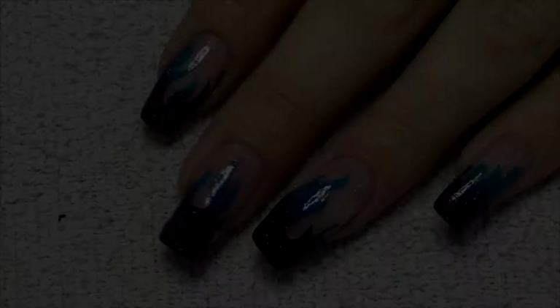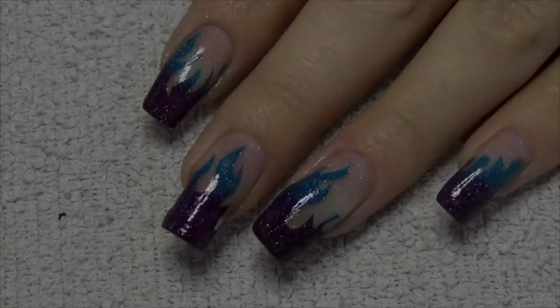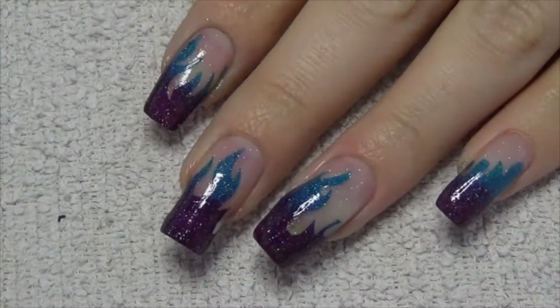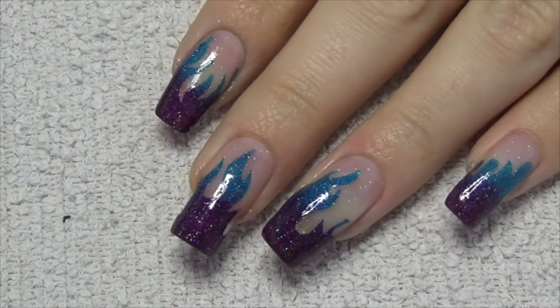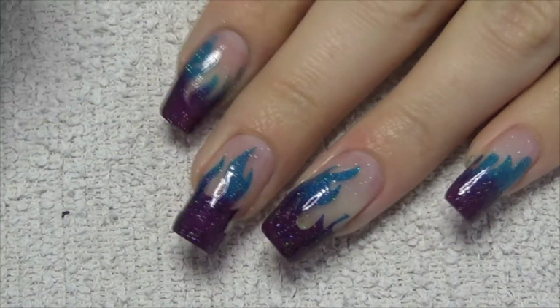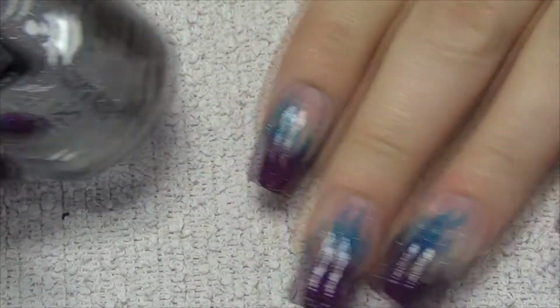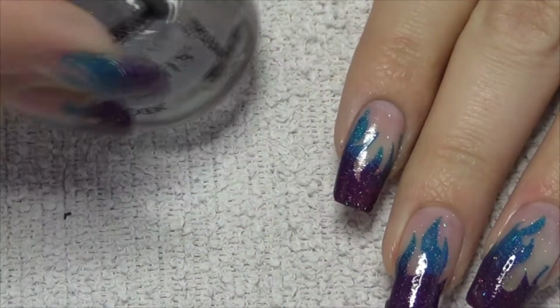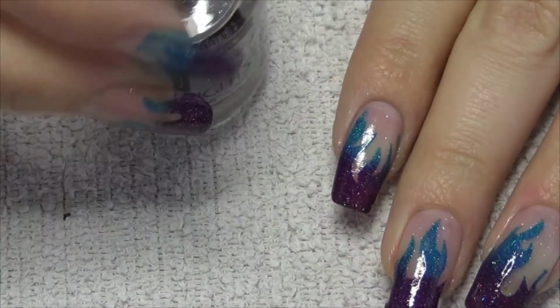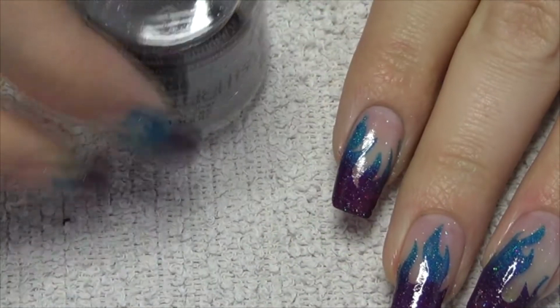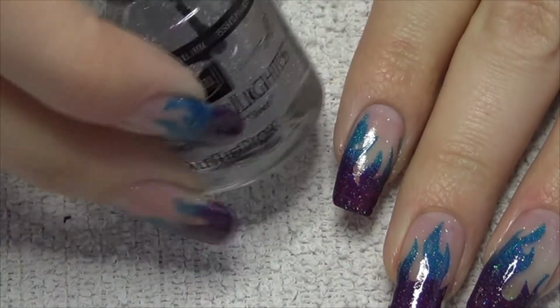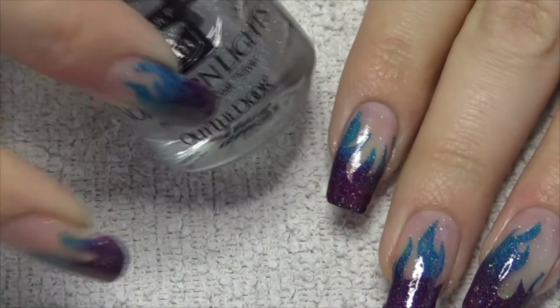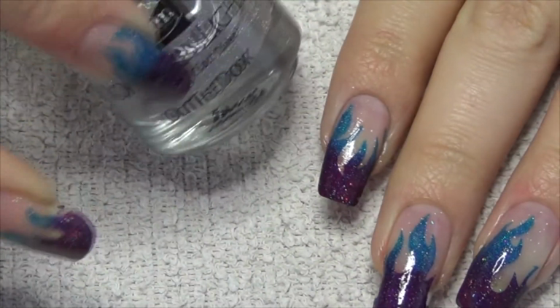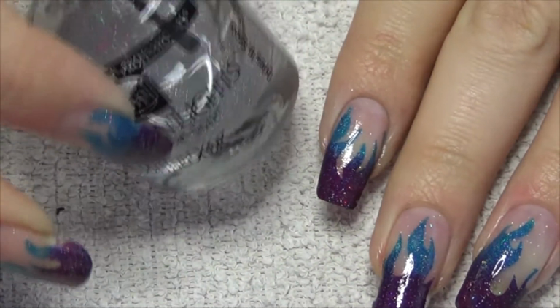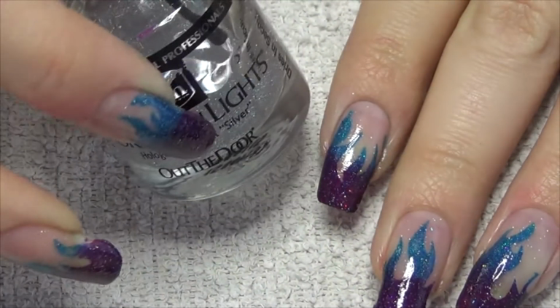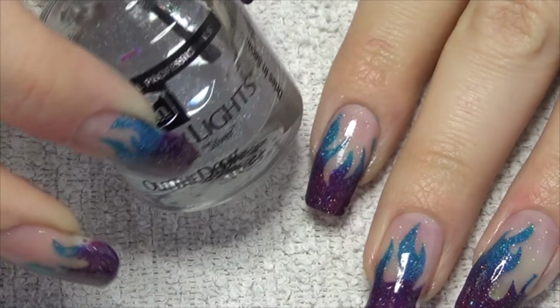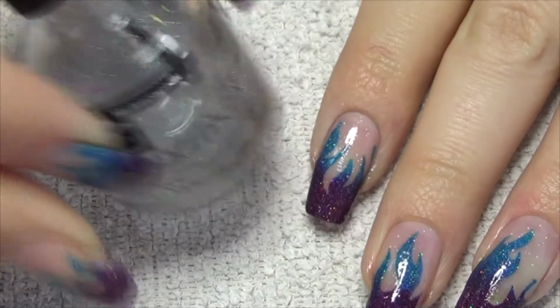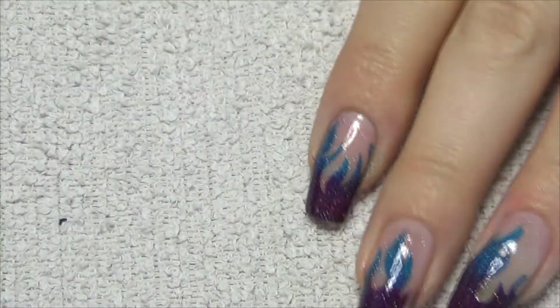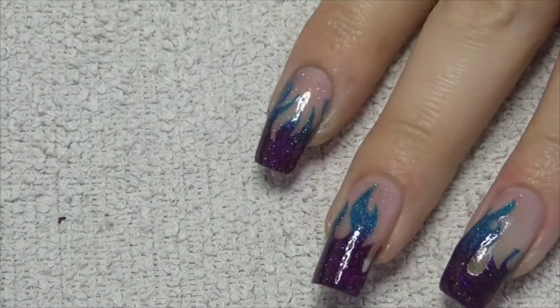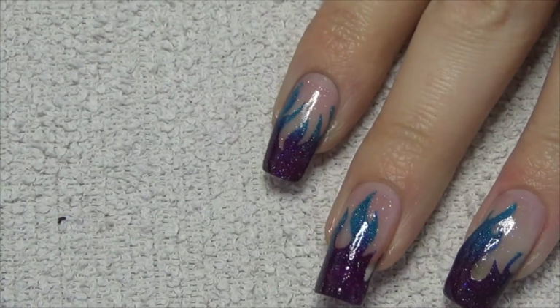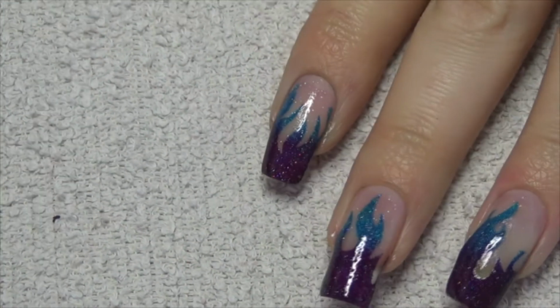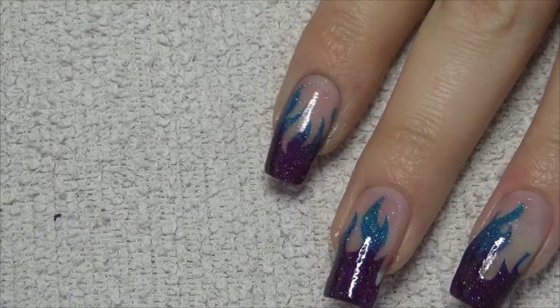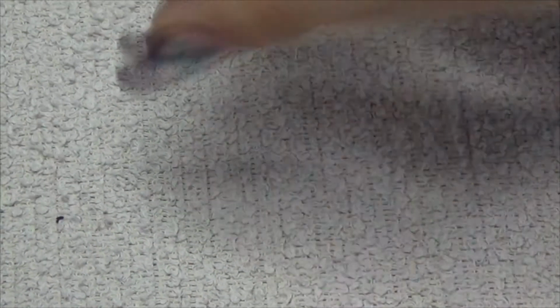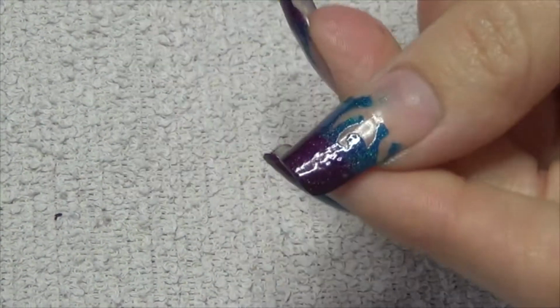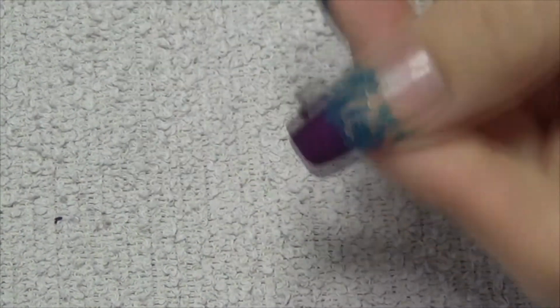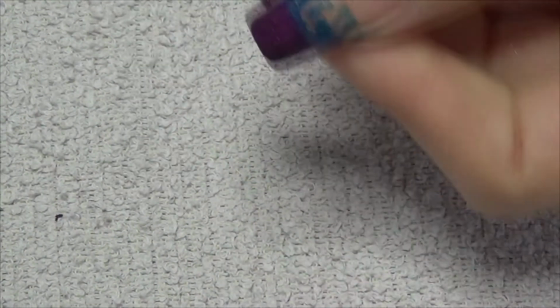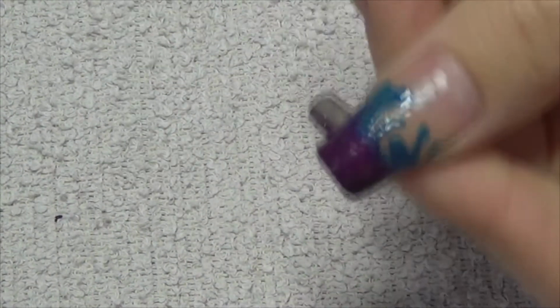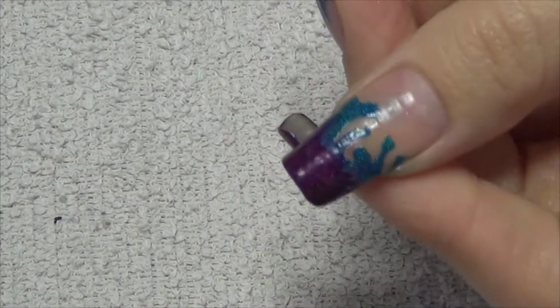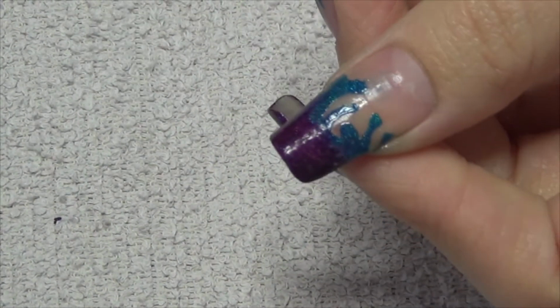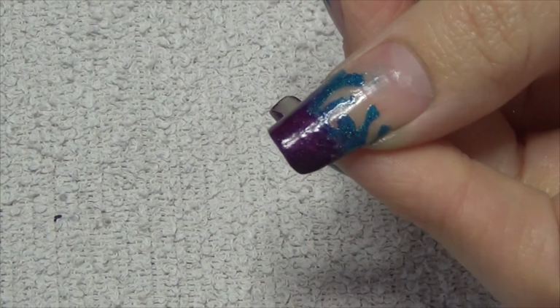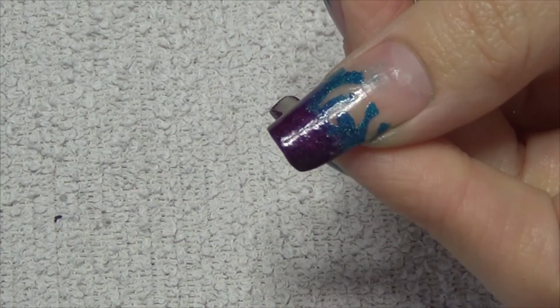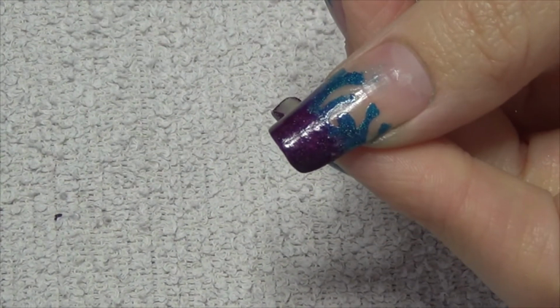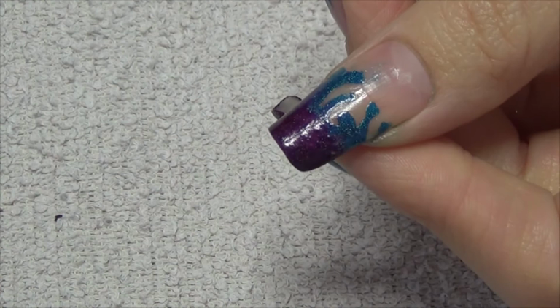Now over the top of everything, I'm just applying my favourite glitter top coat. So as I said, this is a really quick and easy design and I hope you like it.